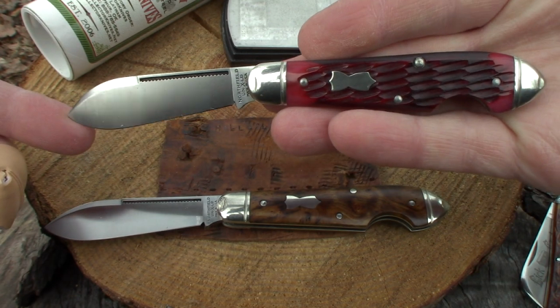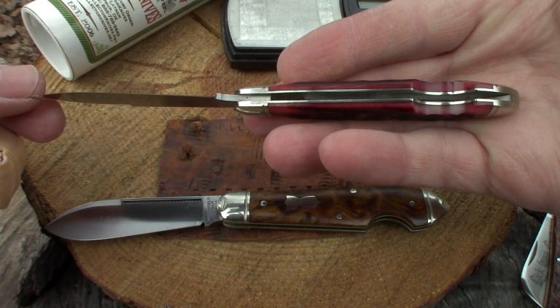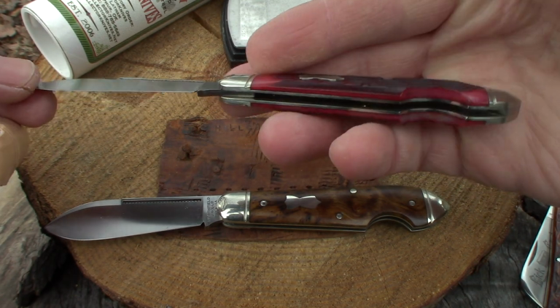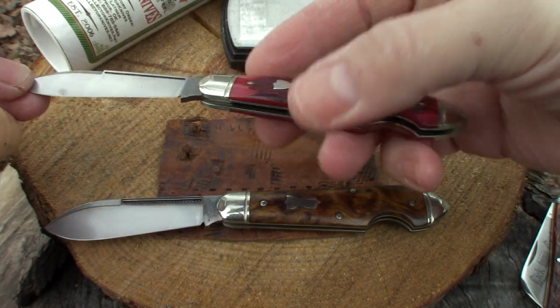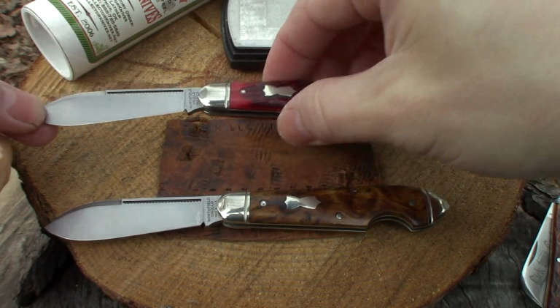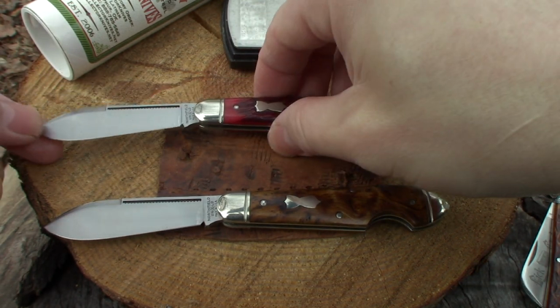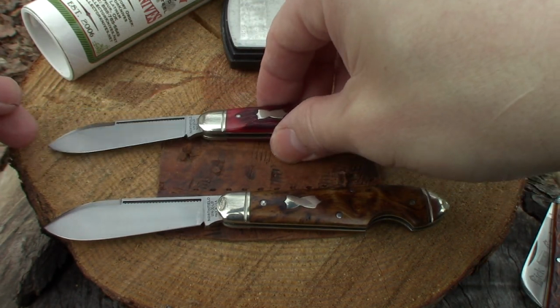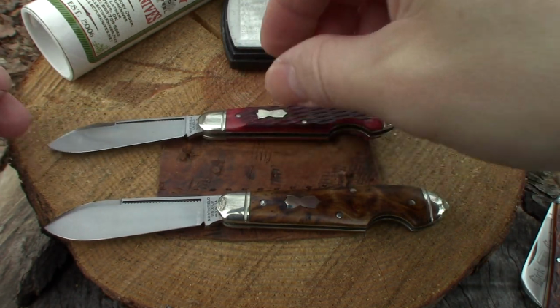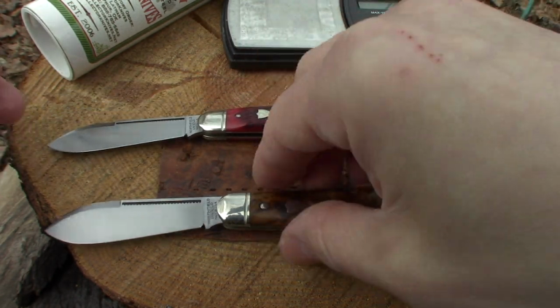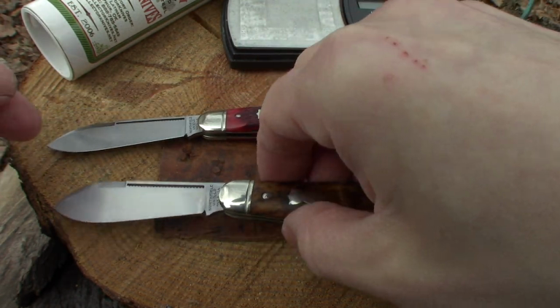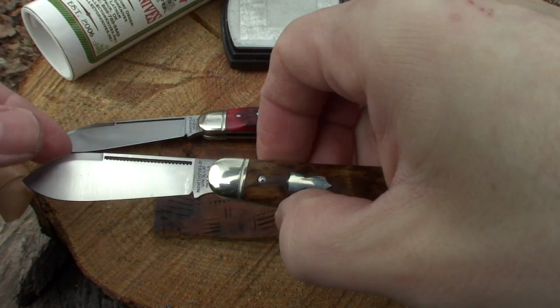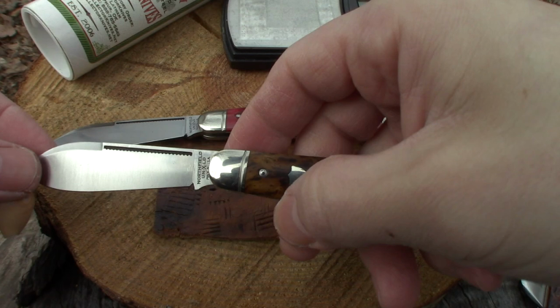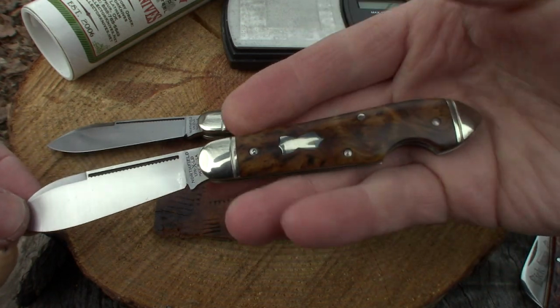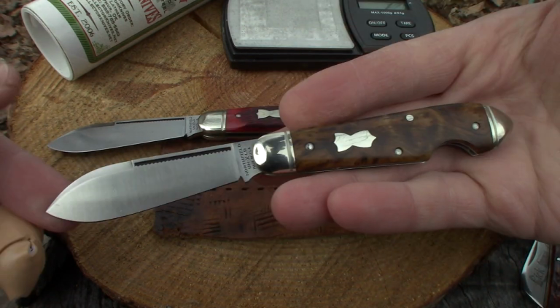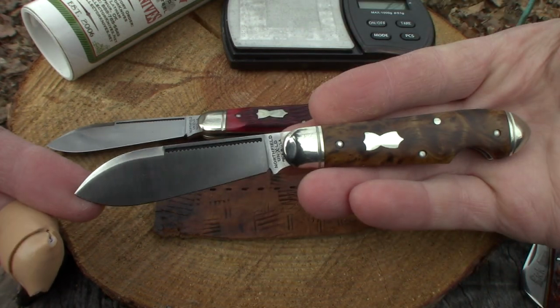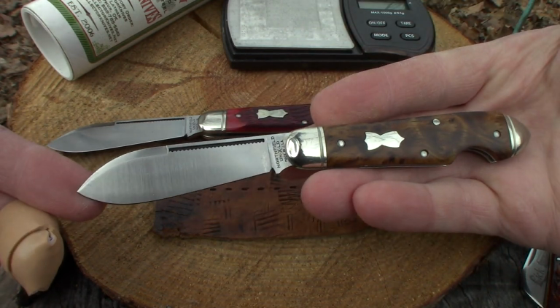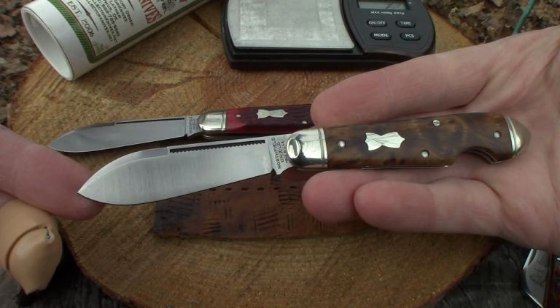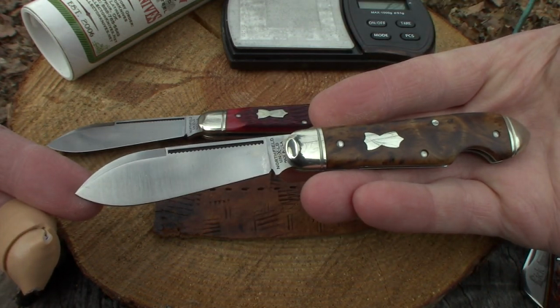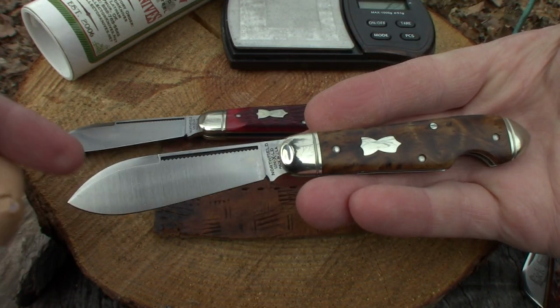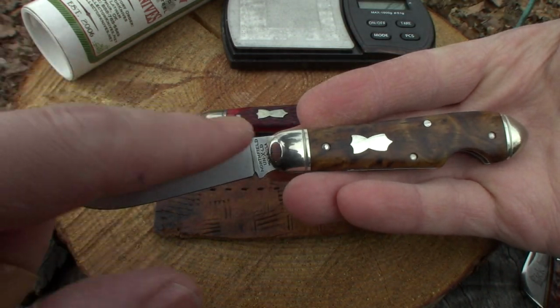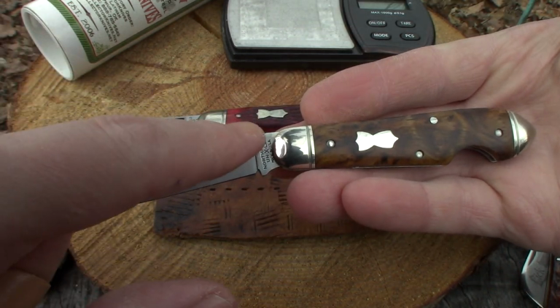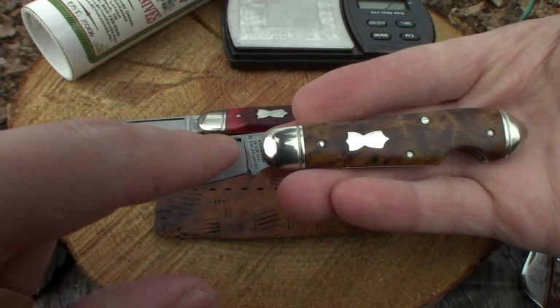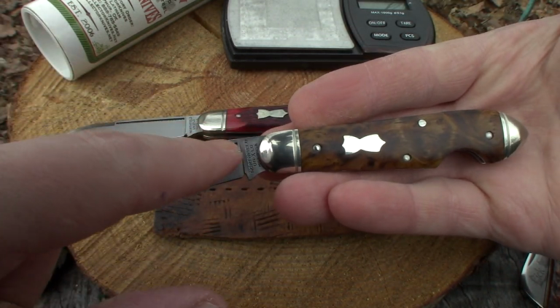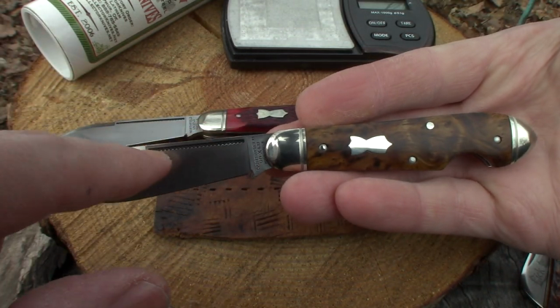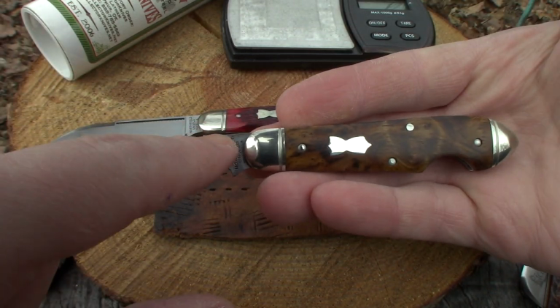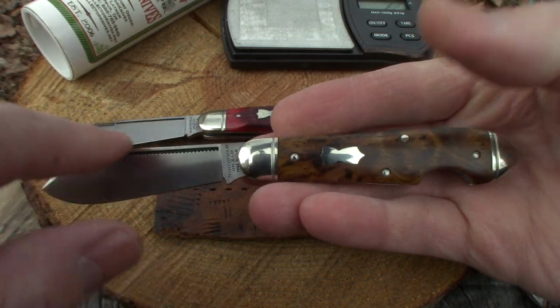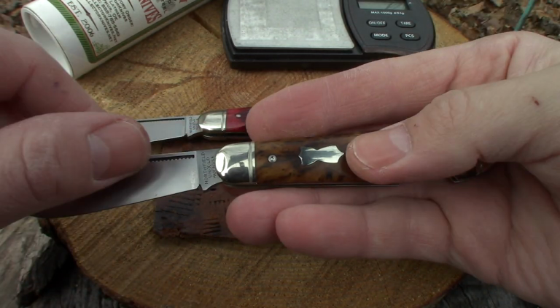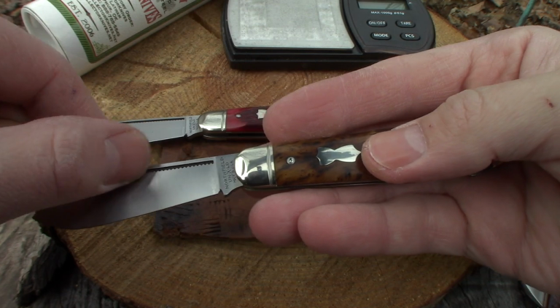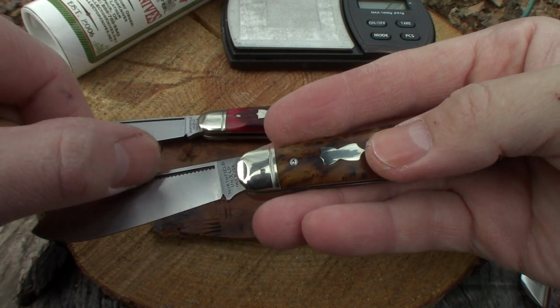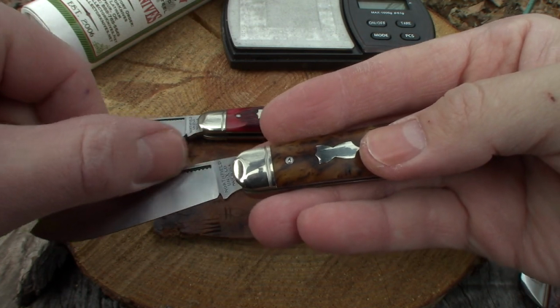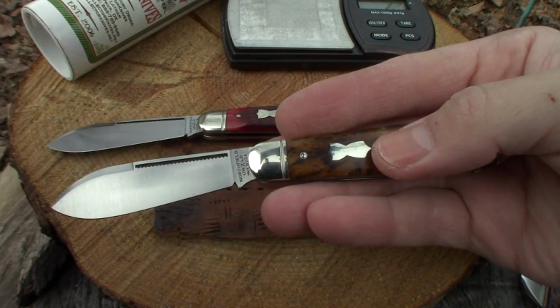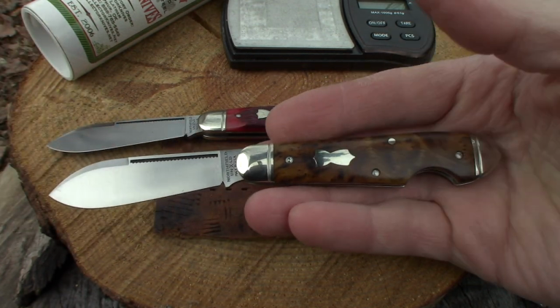Beautiful knives. I love that match striking on the long nail neck there.